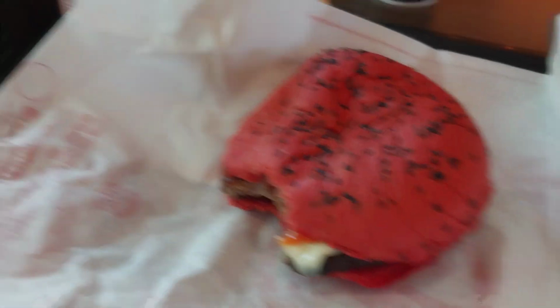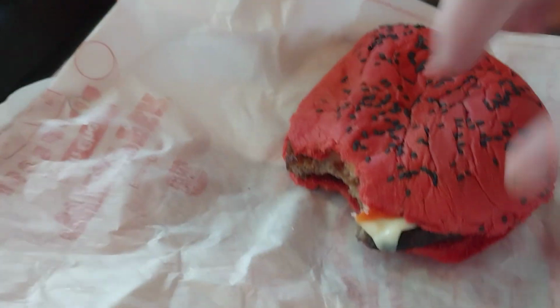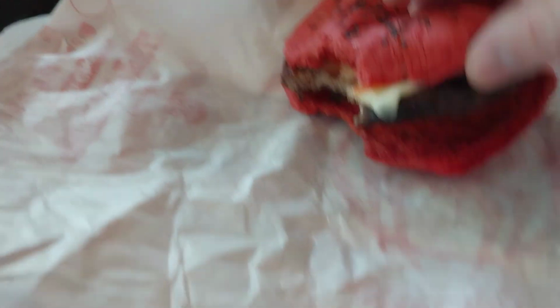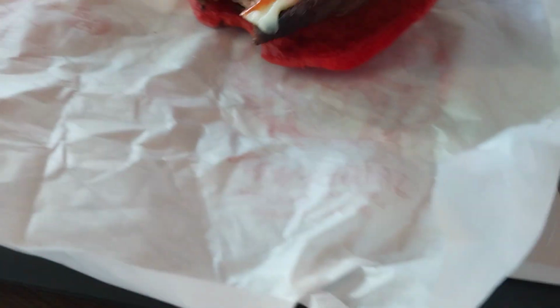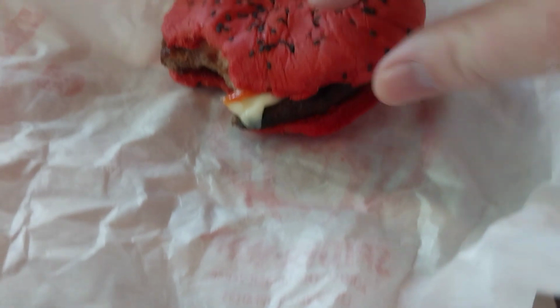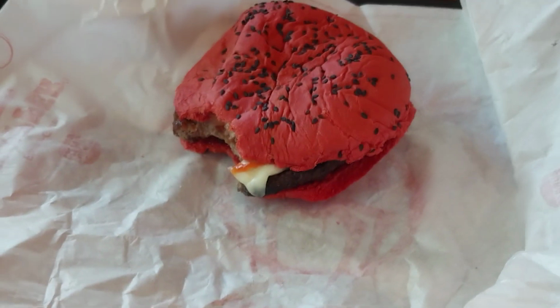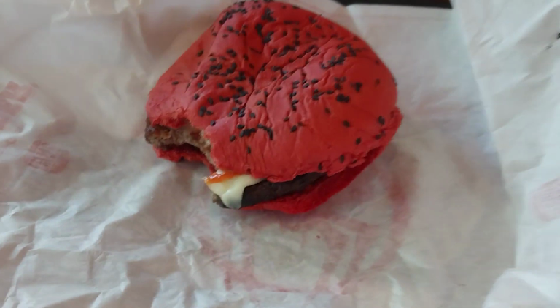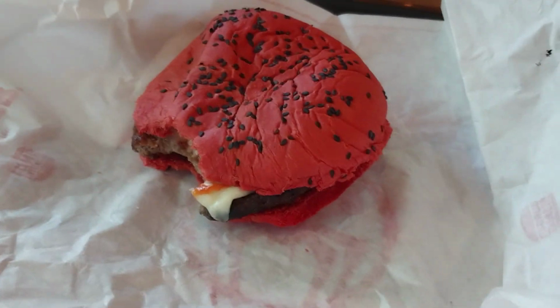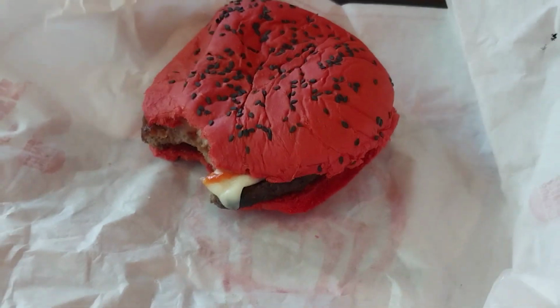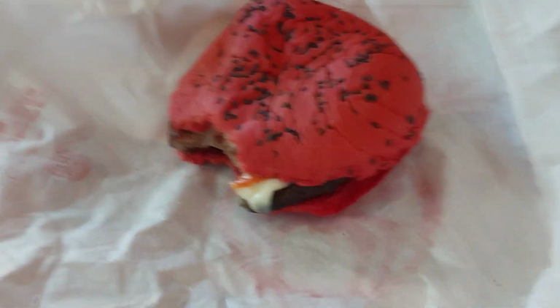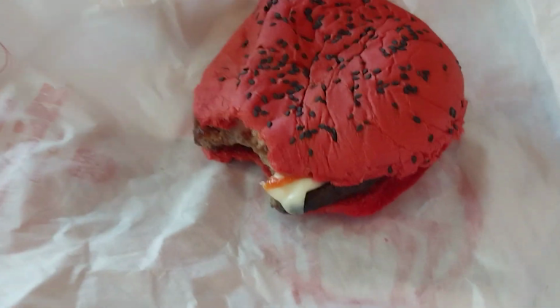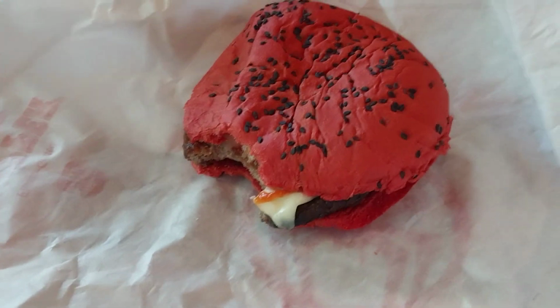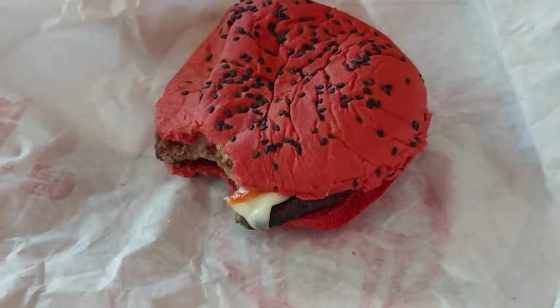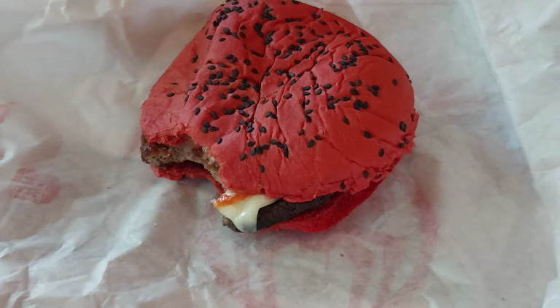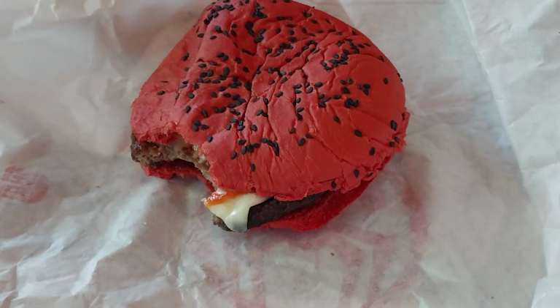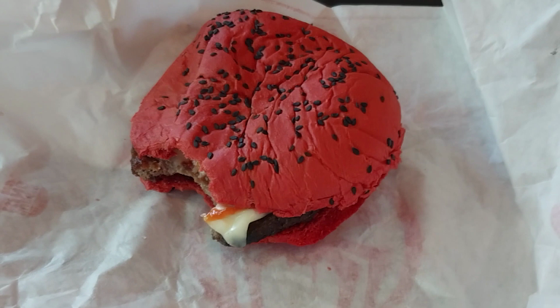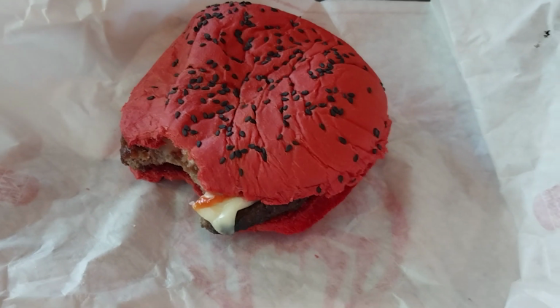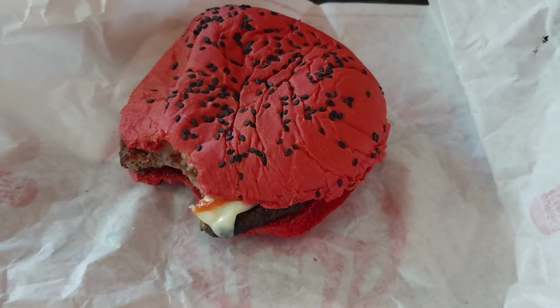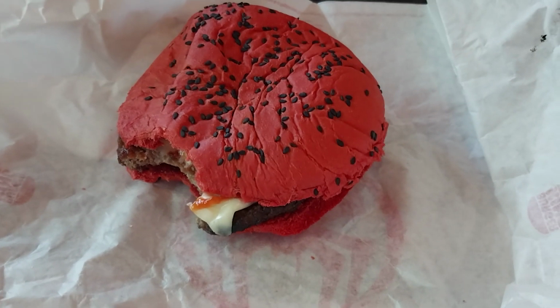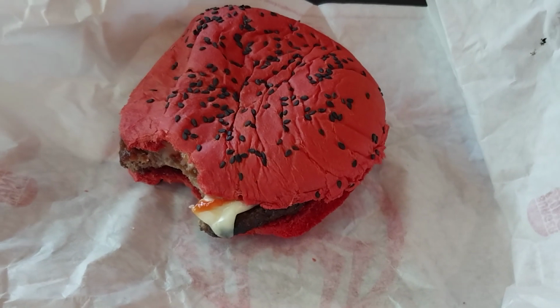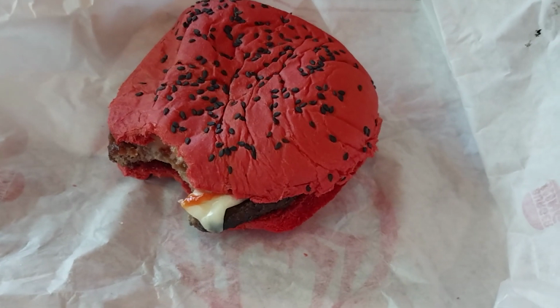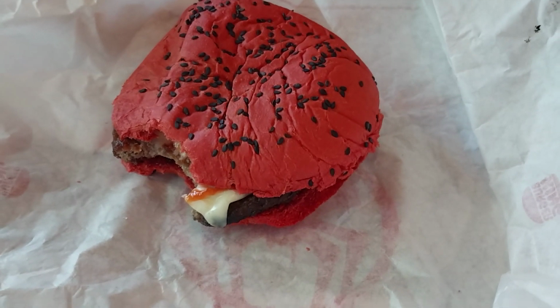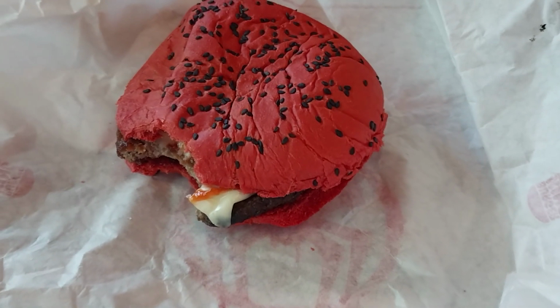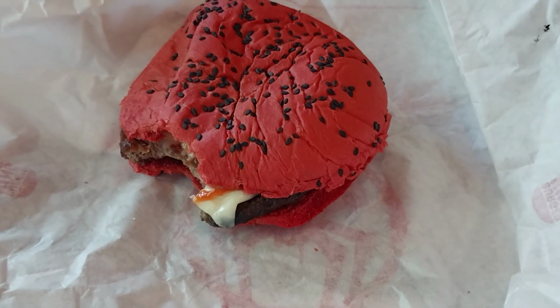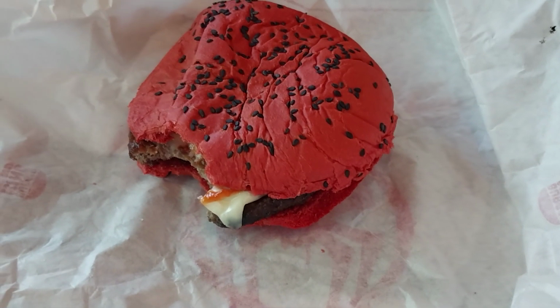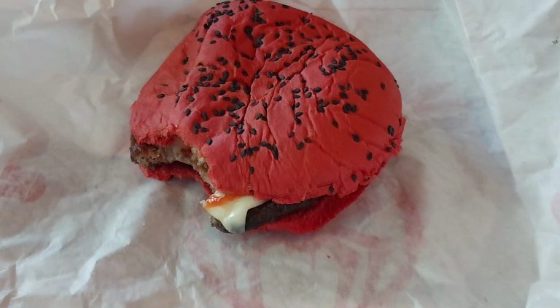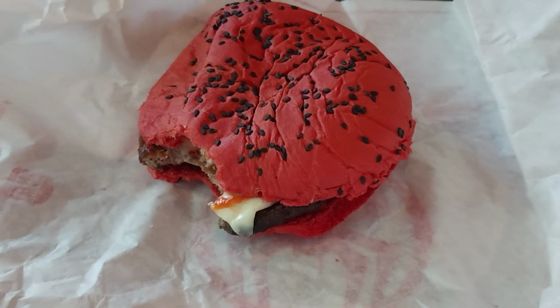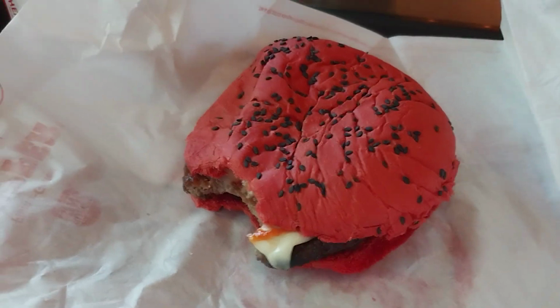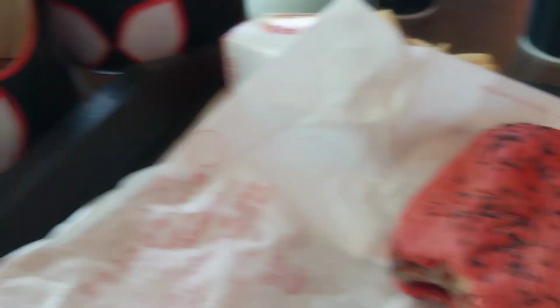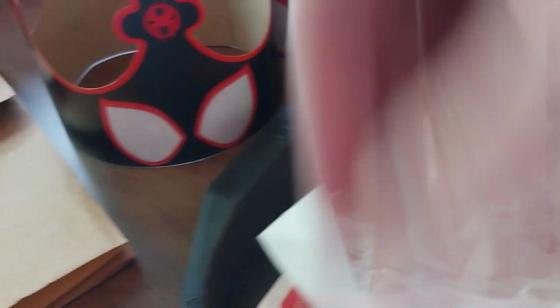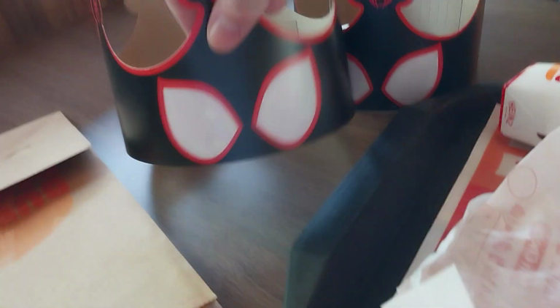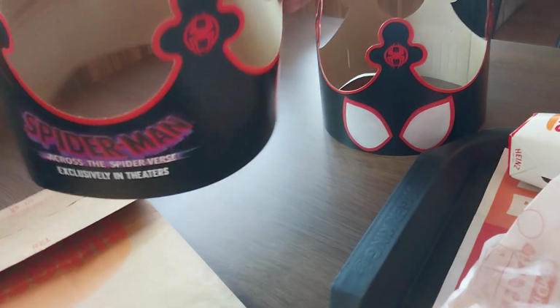Really good. Yeah, I got it with just cheese and ketchup. It doesn't taste any different — it's just the coloring agent is red instead of the regular bun.